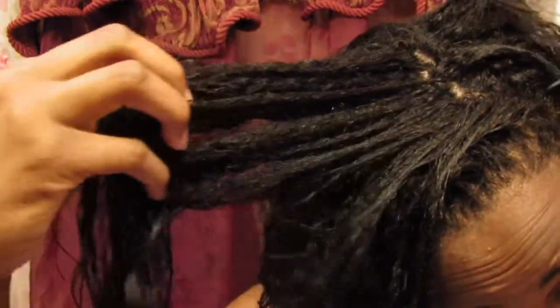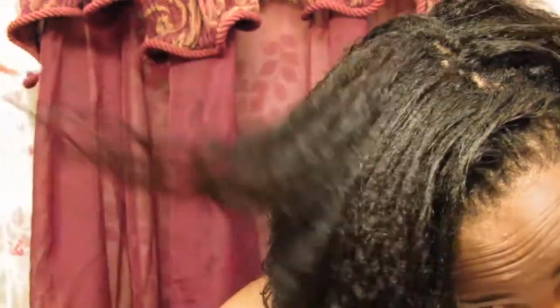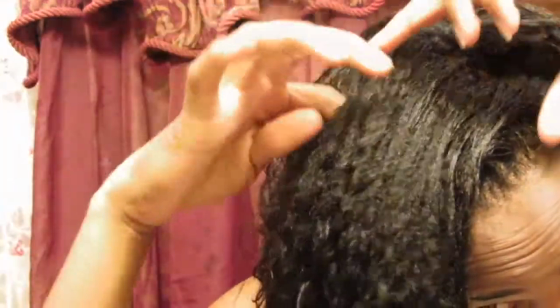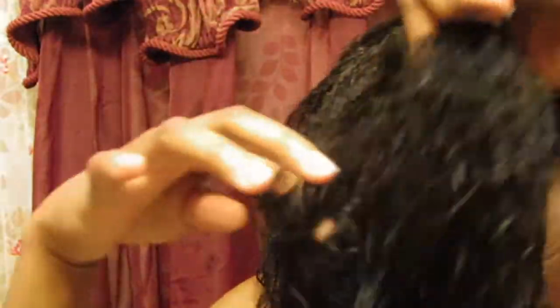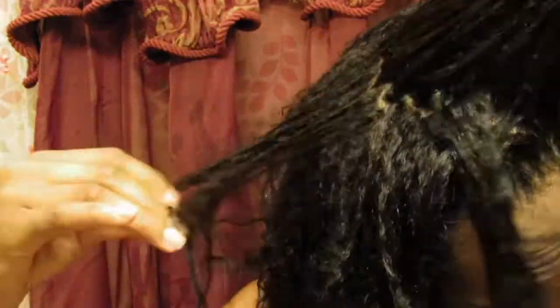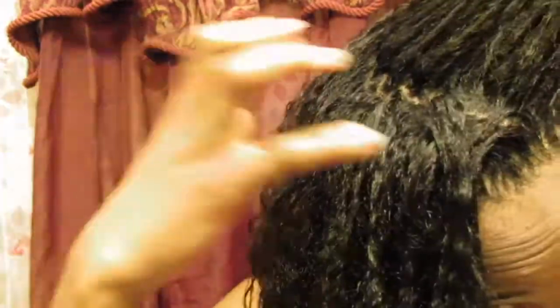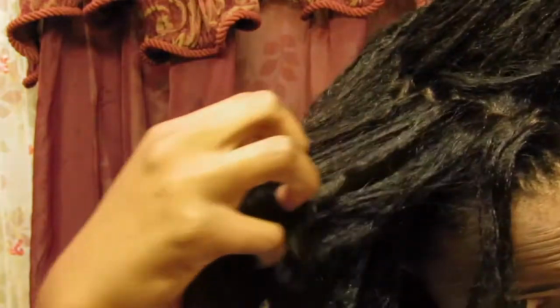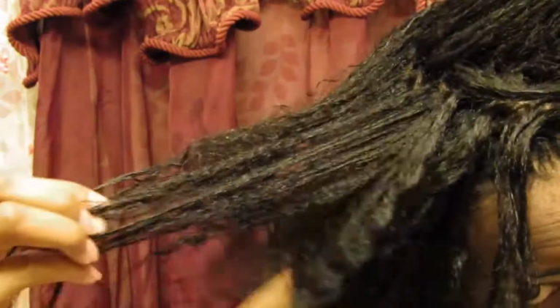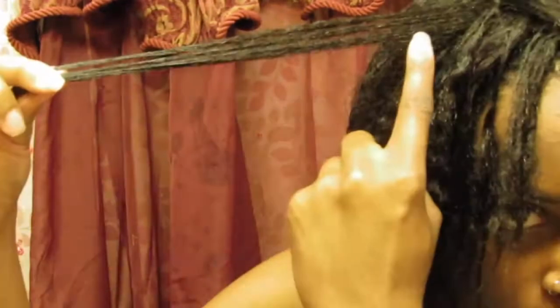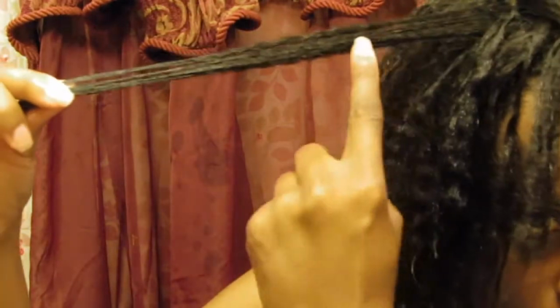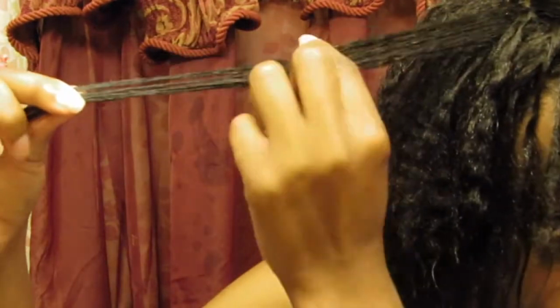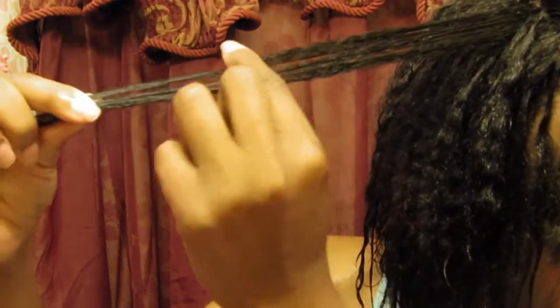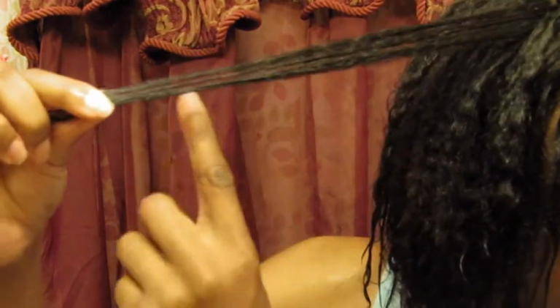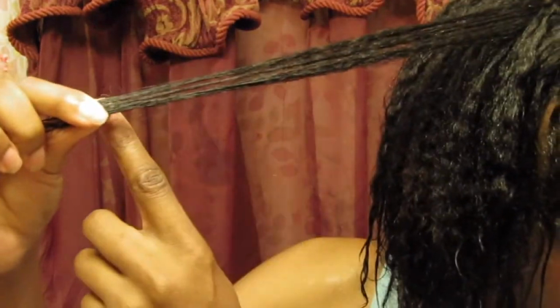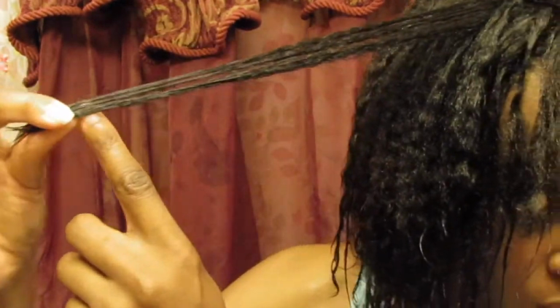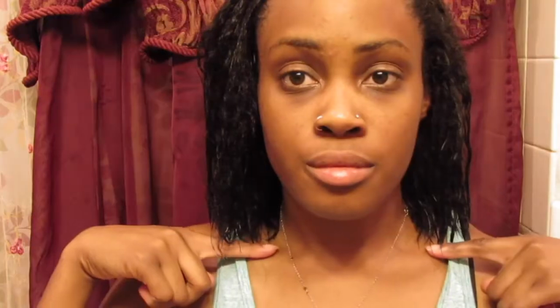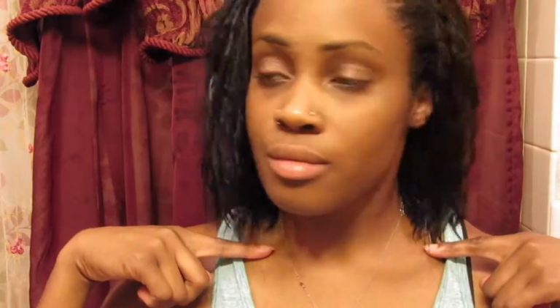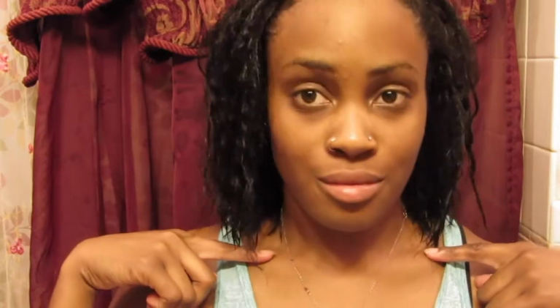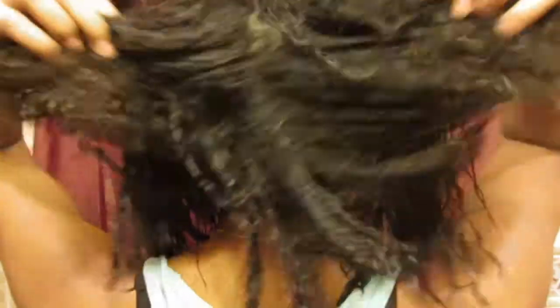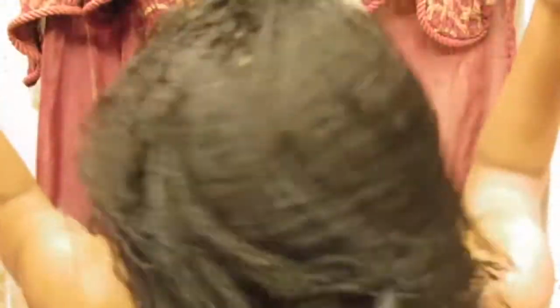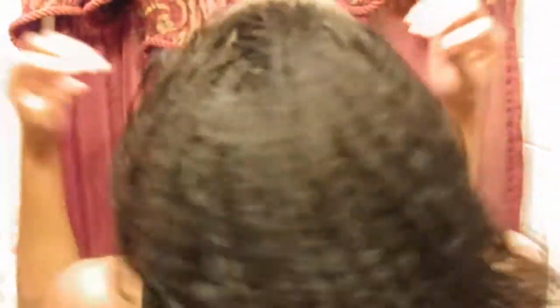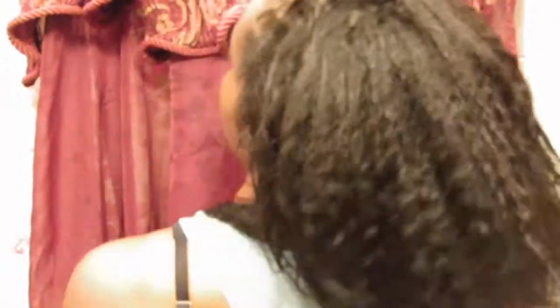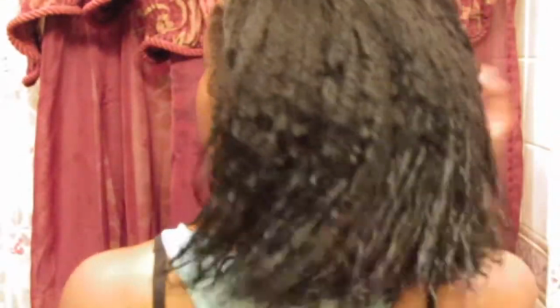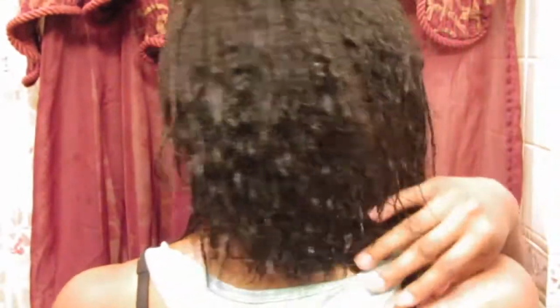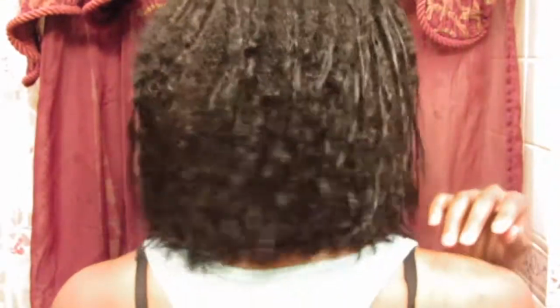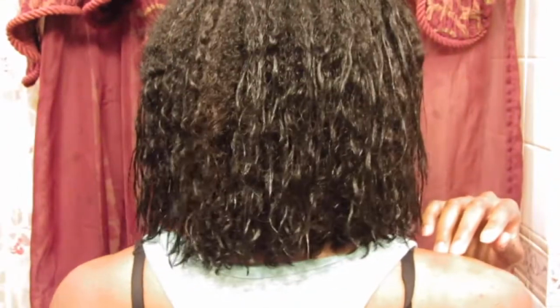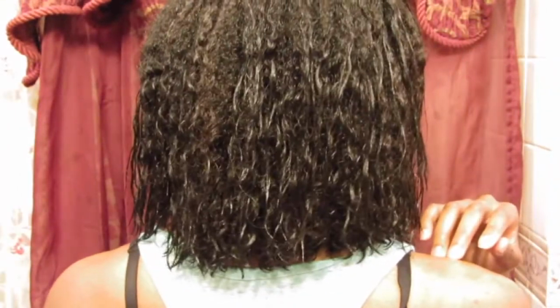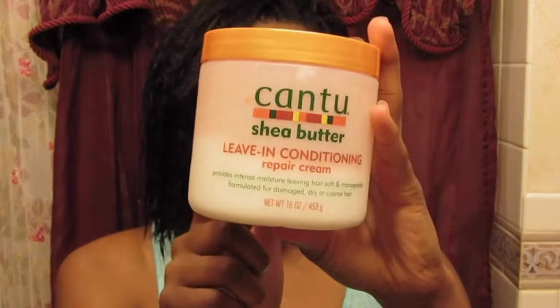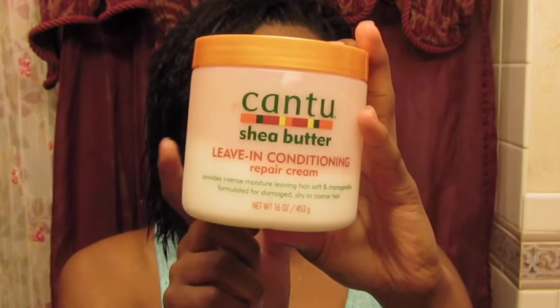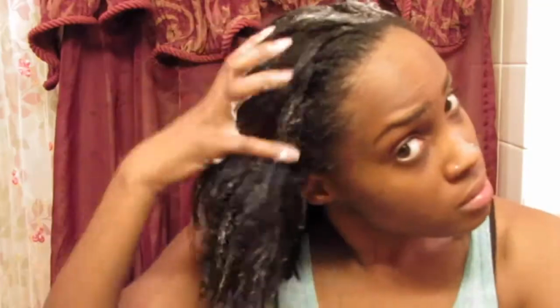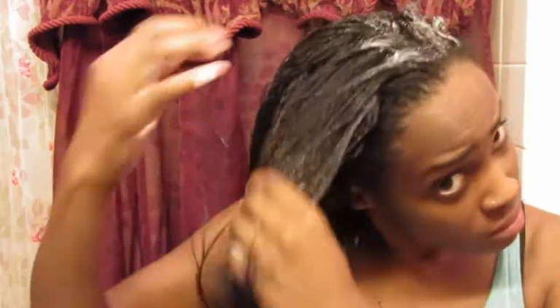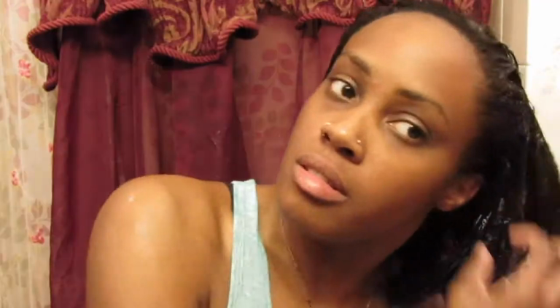And this is the result after I got out of the shower. As you can see my hair is not extremely bone straight — I do still have a little bit of texture in it, and that's how I like to do my relaxer. There are a few spots that I miss on purpose for that reason.